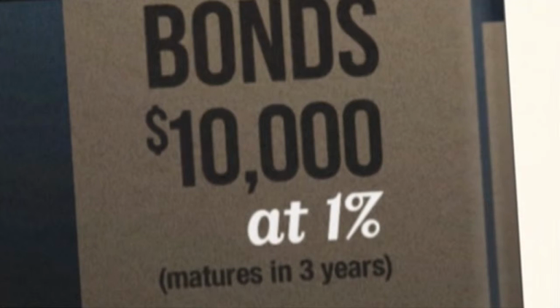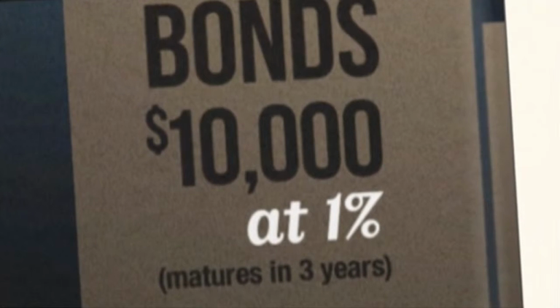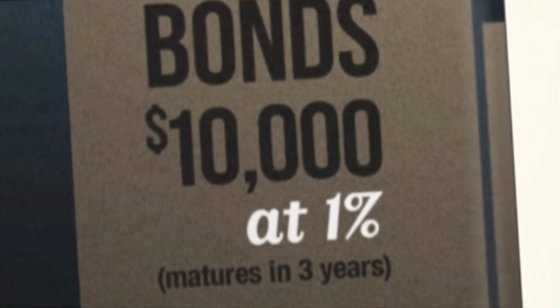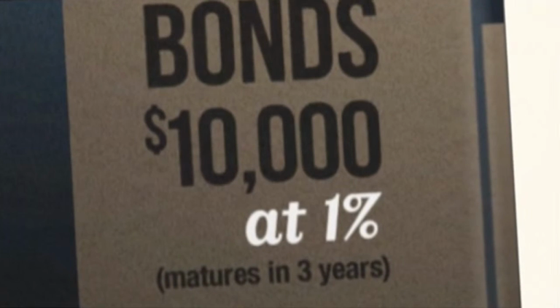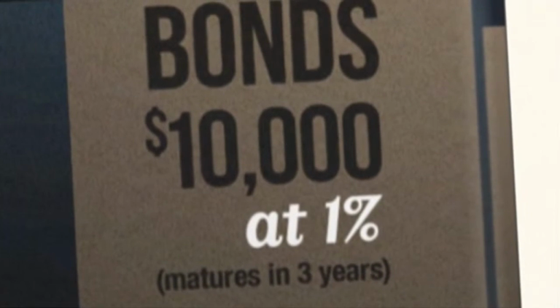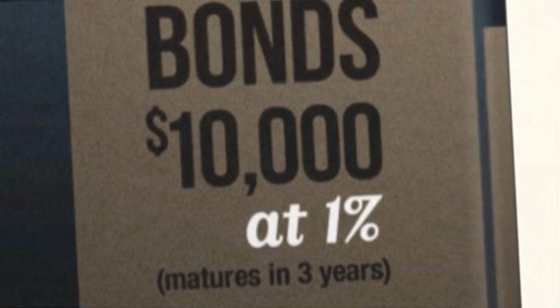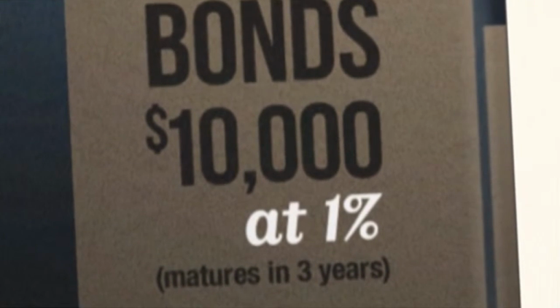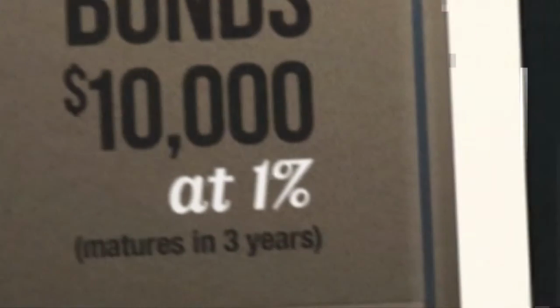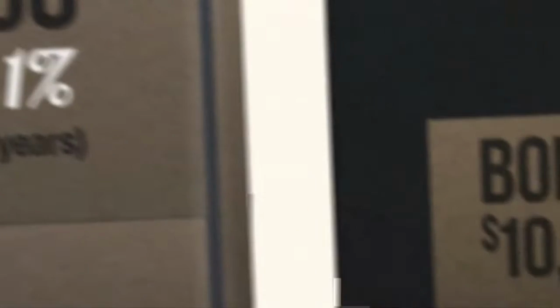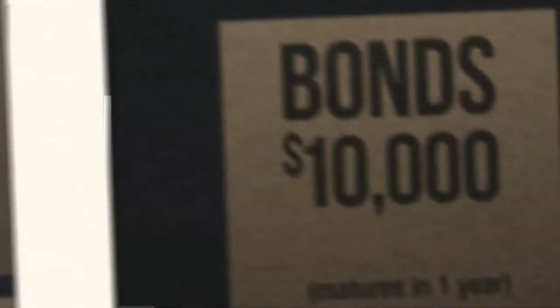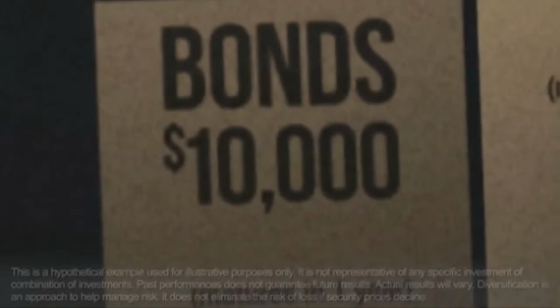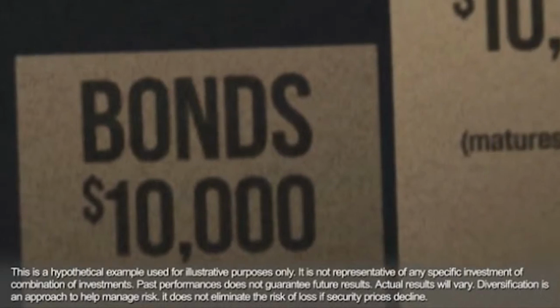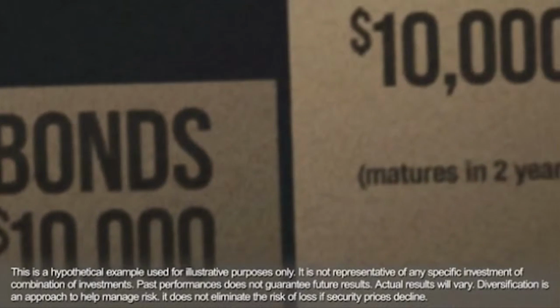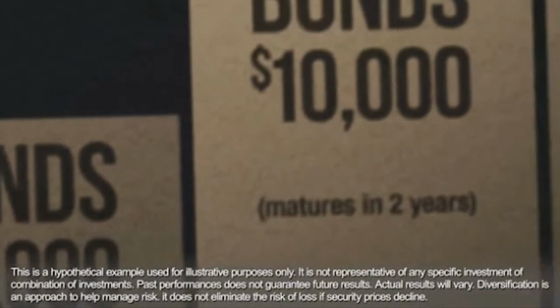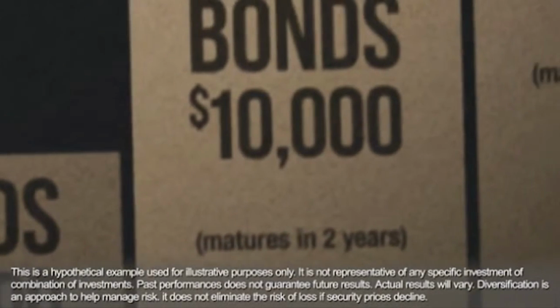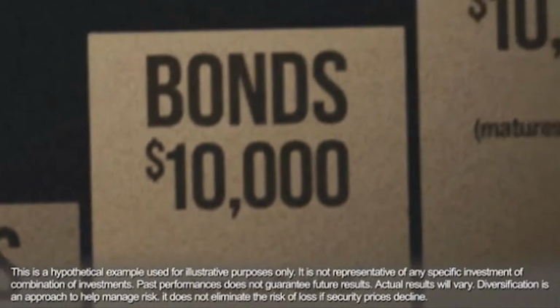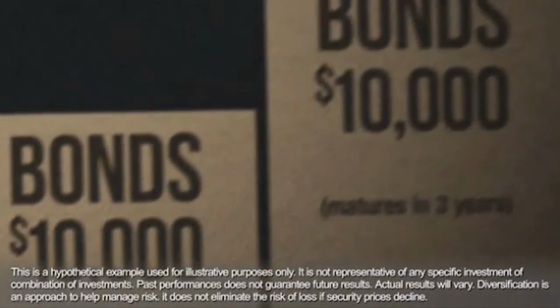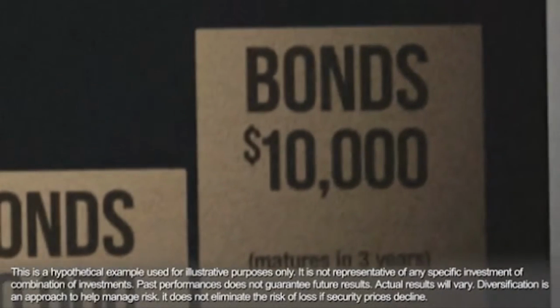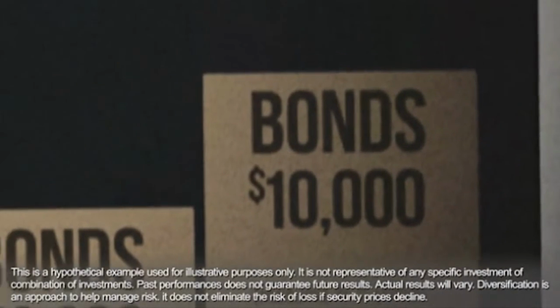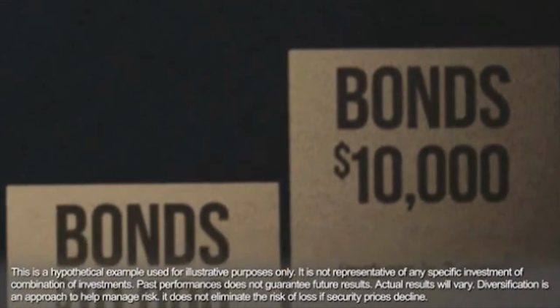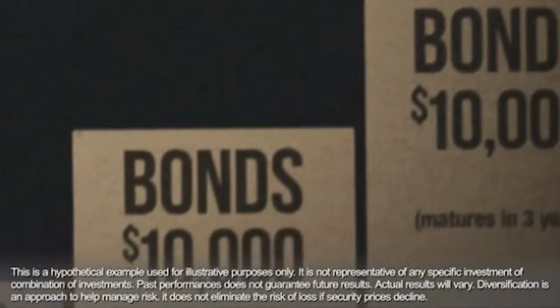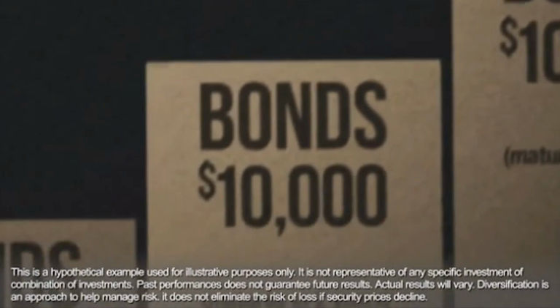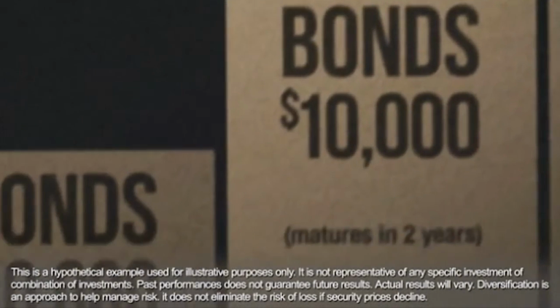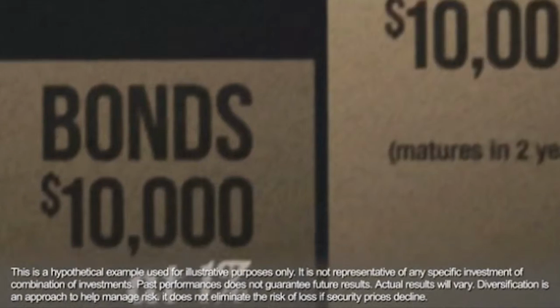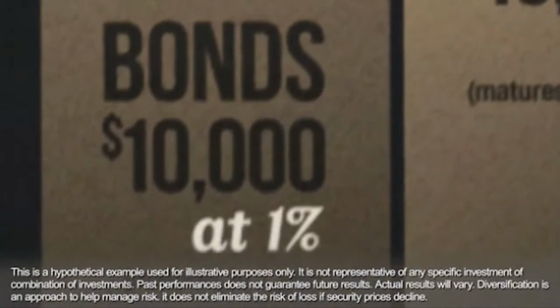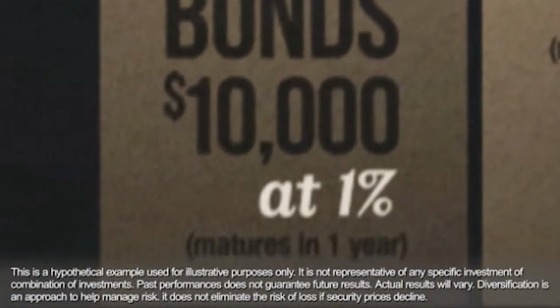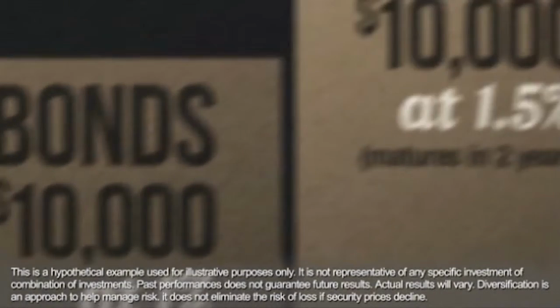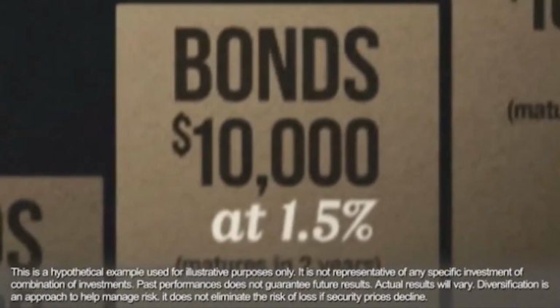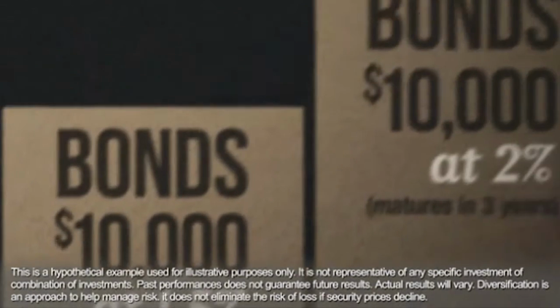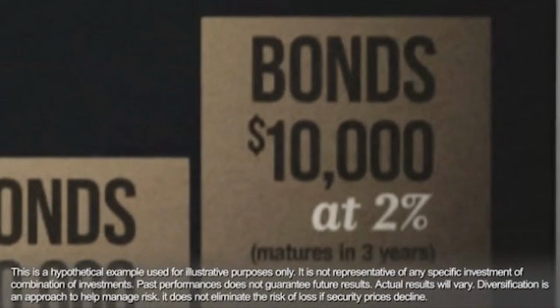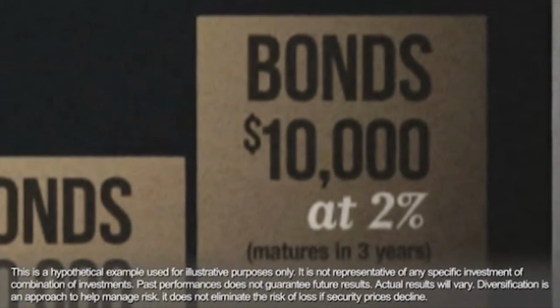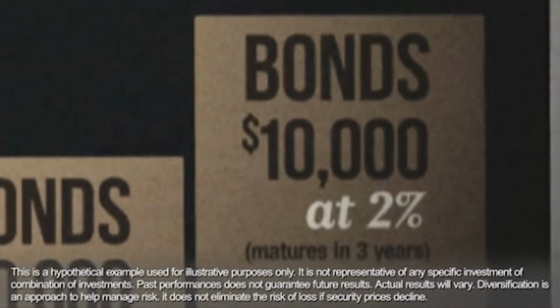Say an investor purchases three separate $10,000 bonds that mature in one, two, and three years respectively. They pay a hypothetical one, 1.5, and 2% interest rate.